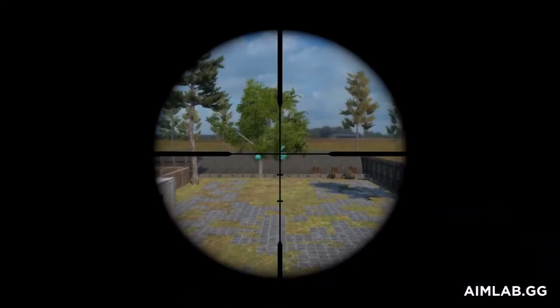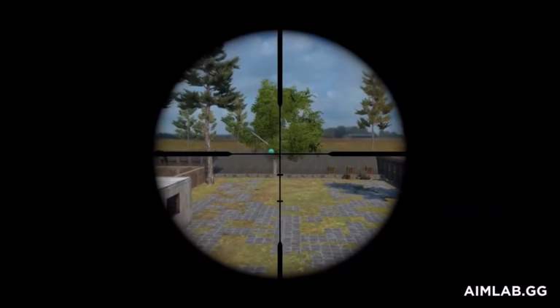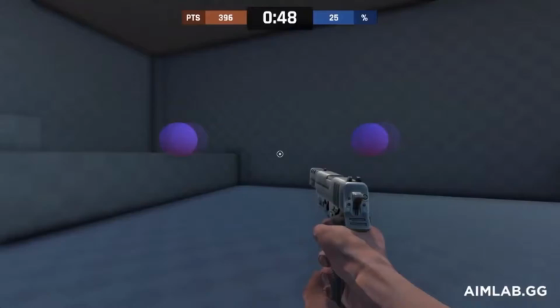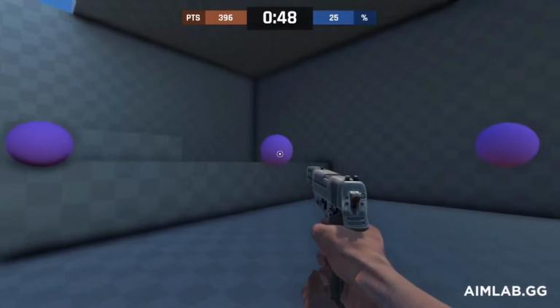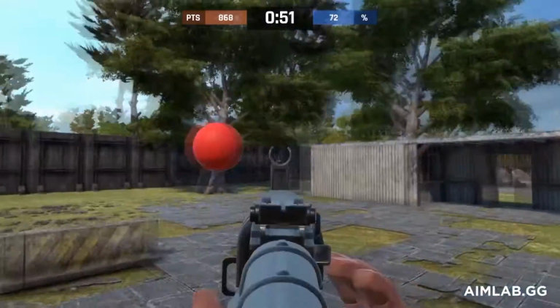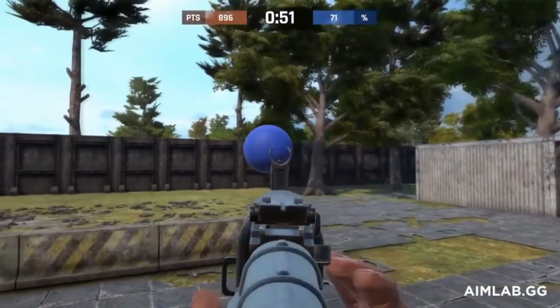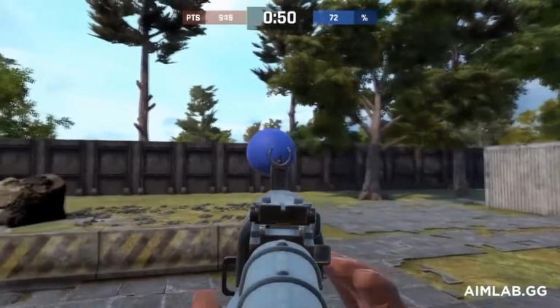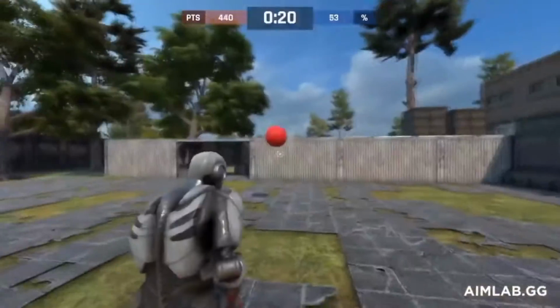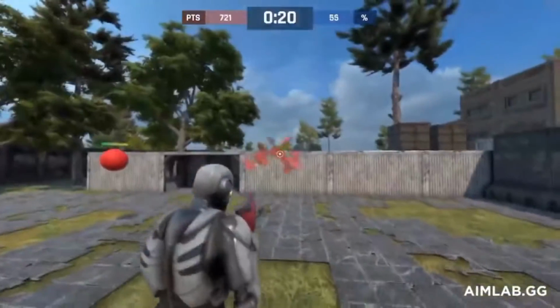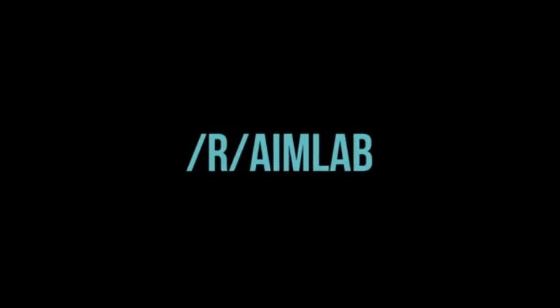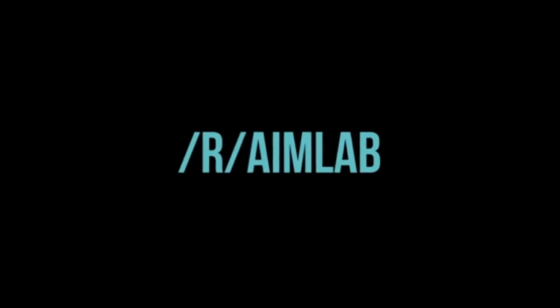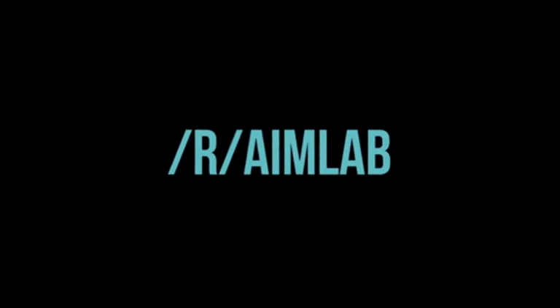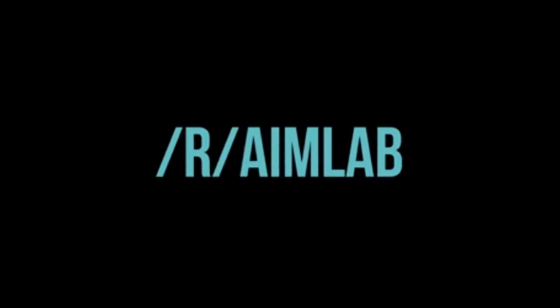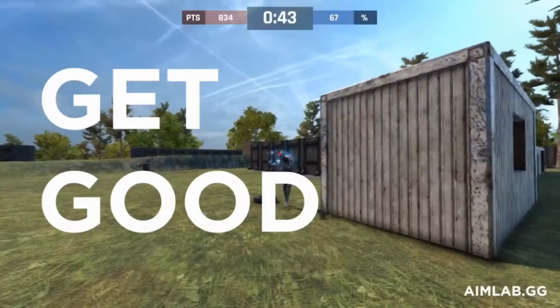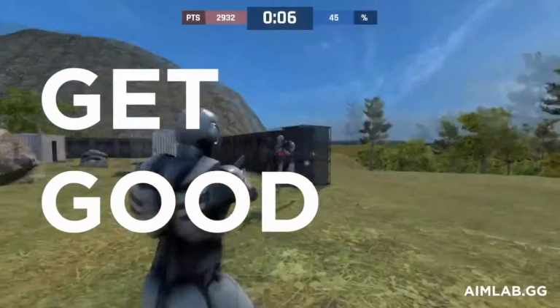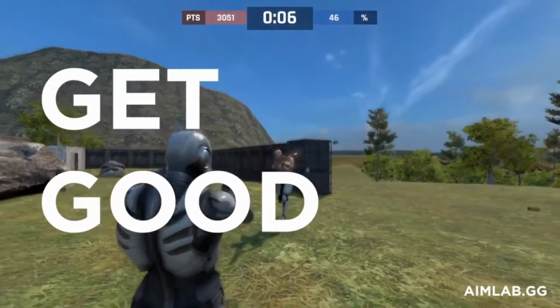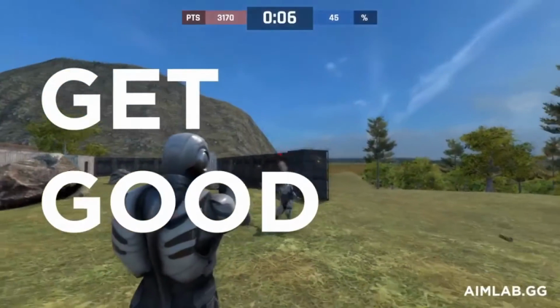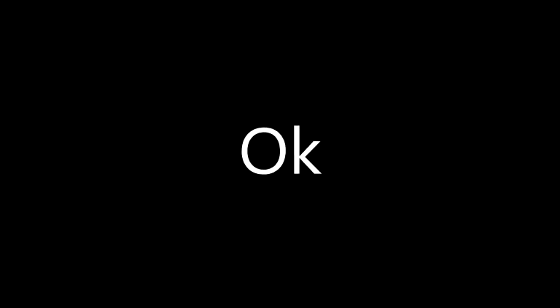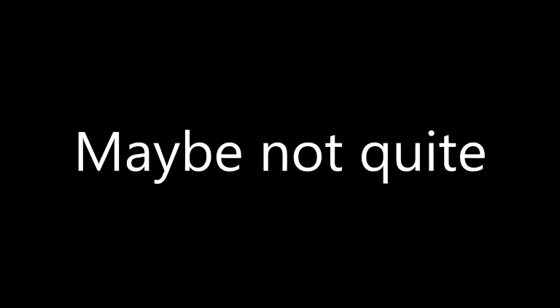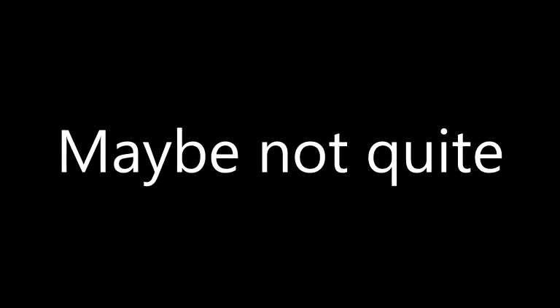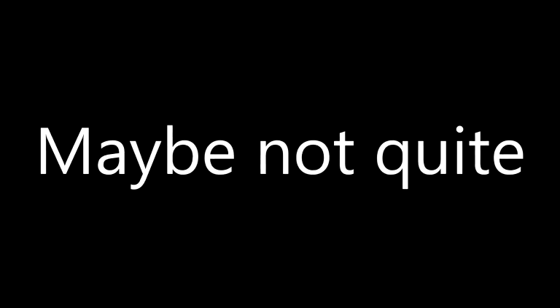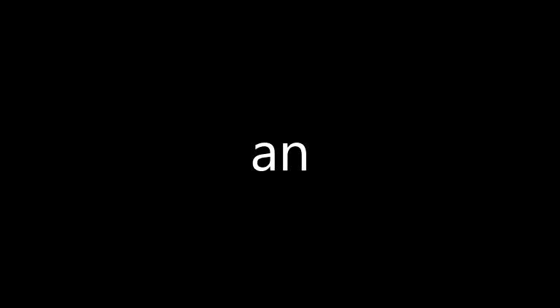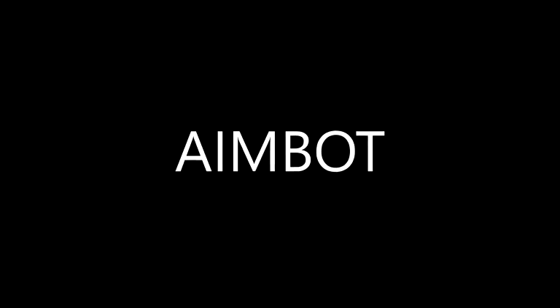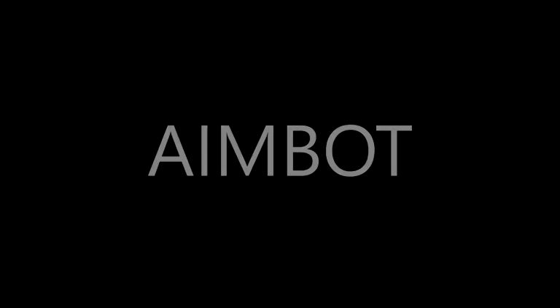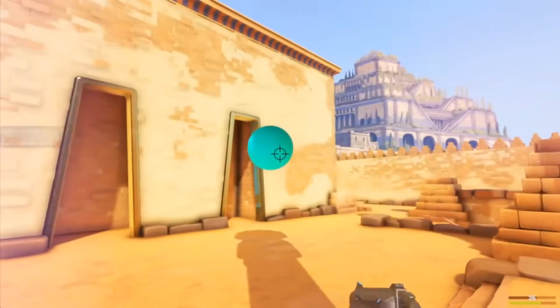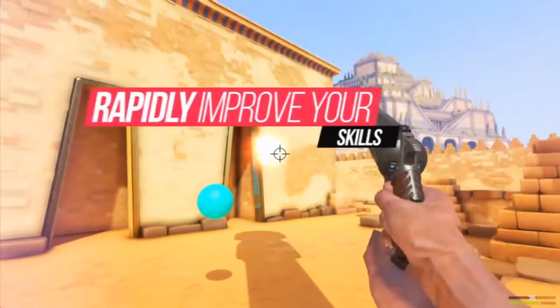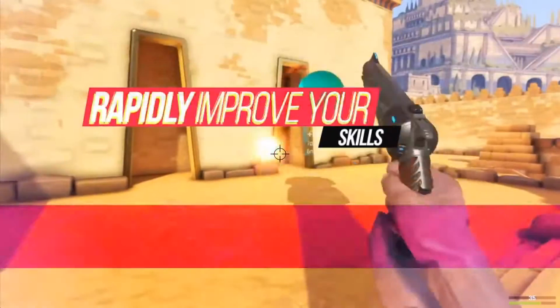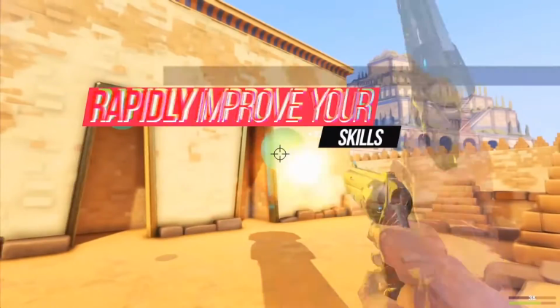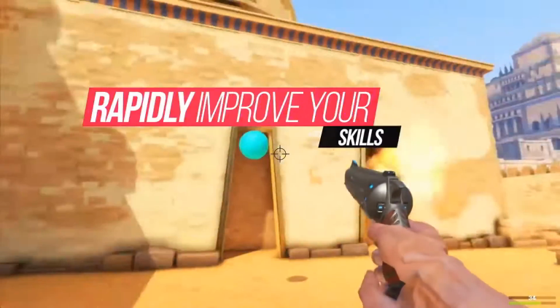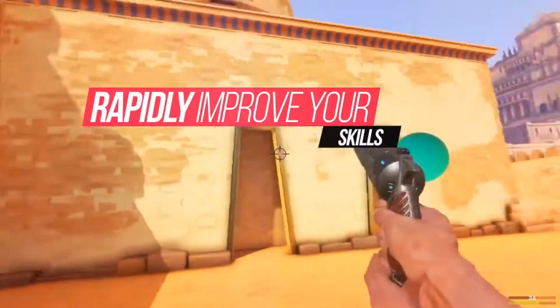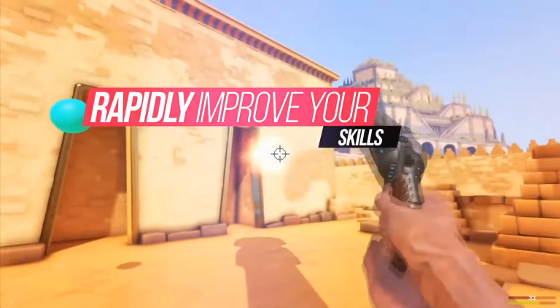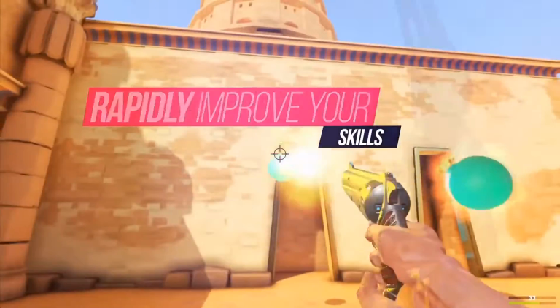With a wide range of exercises and training scenarios, Aim Lab will turn you into an aimbot. Okay, maybe not quite an aimbot, but it will definitely make you a better player.